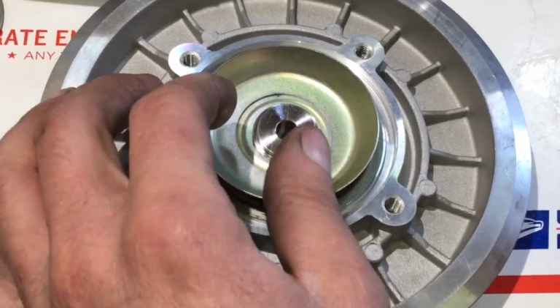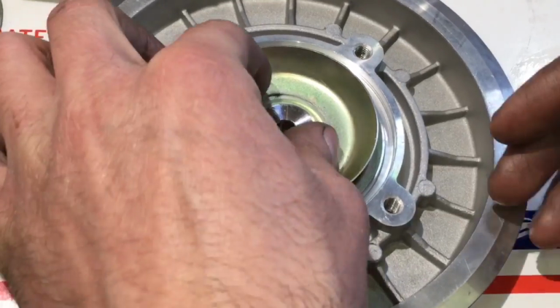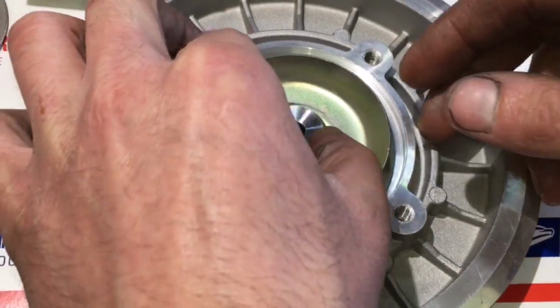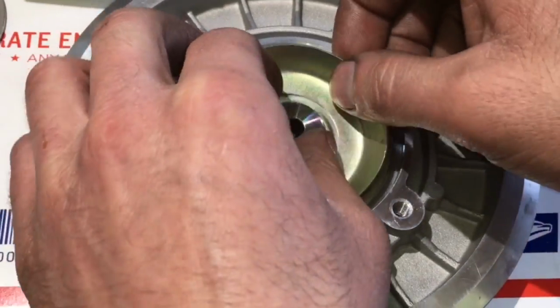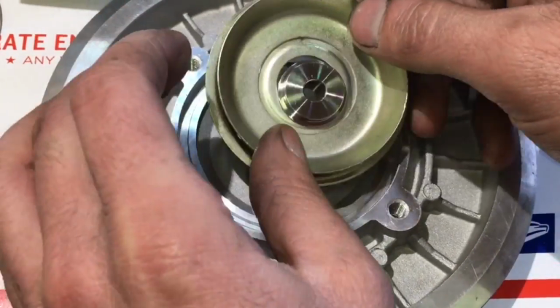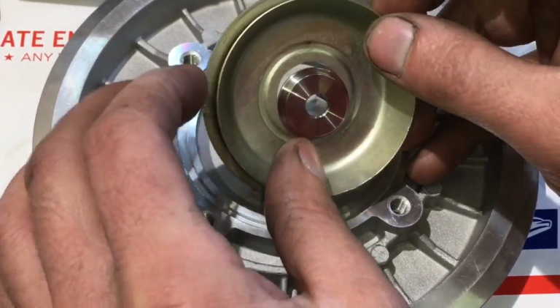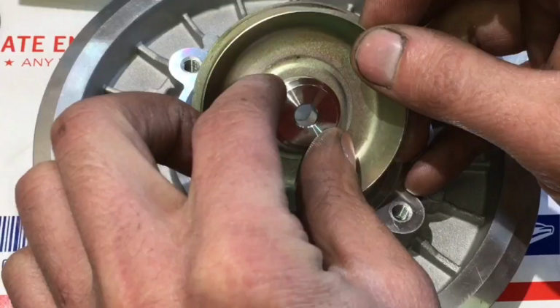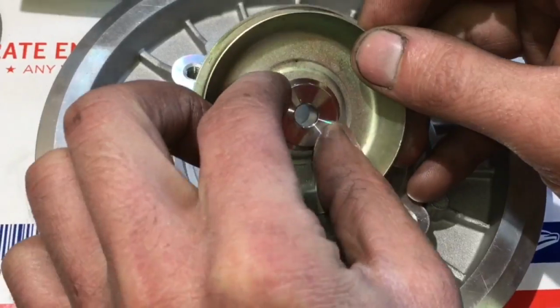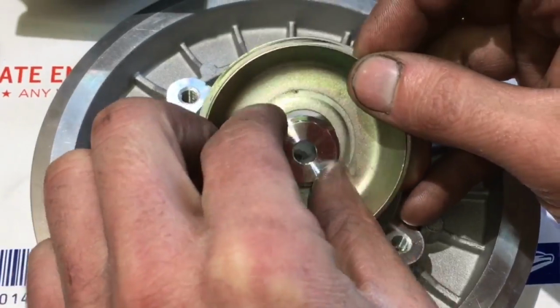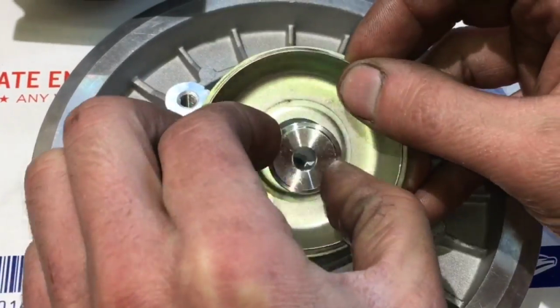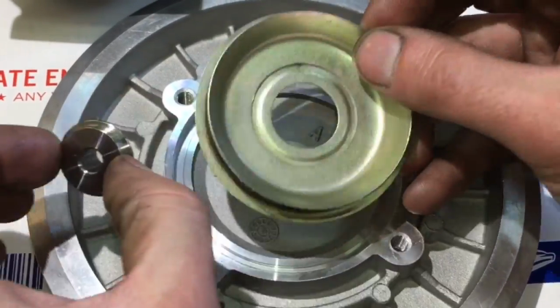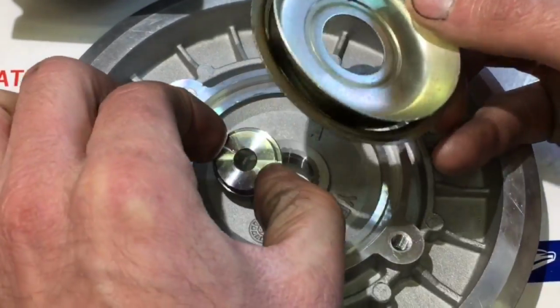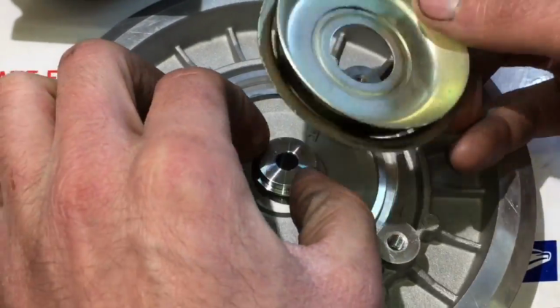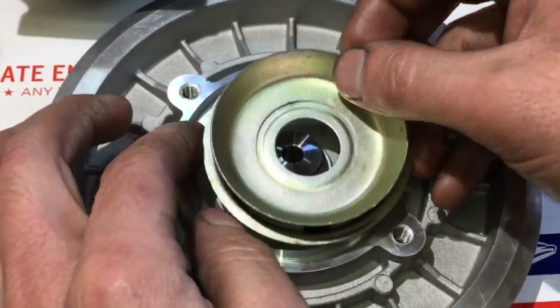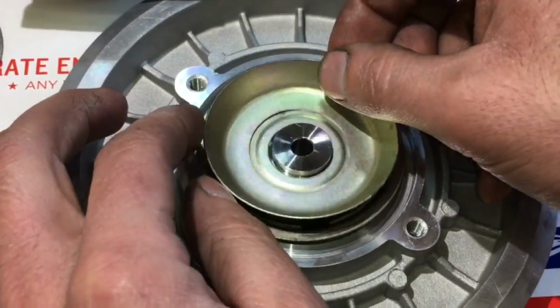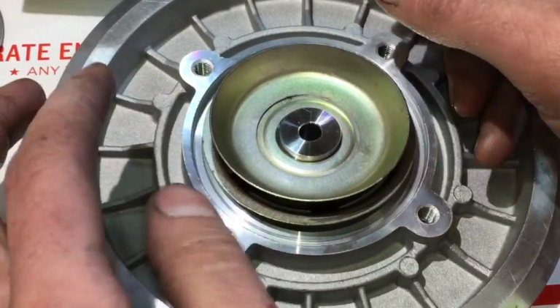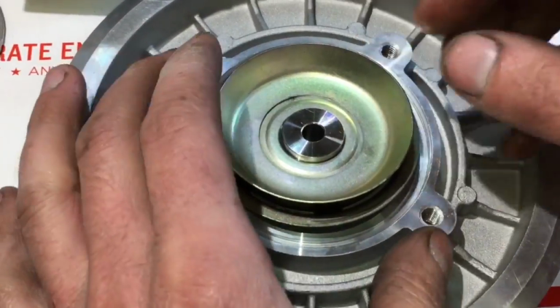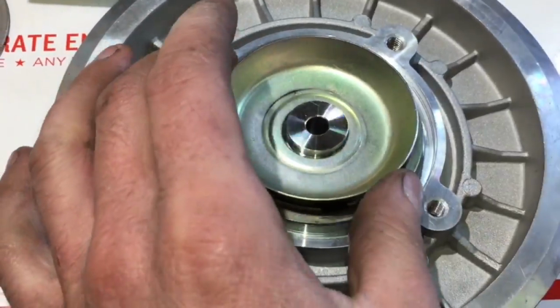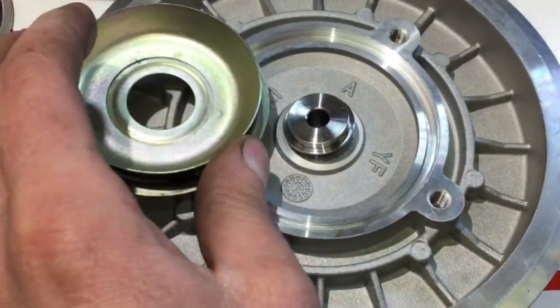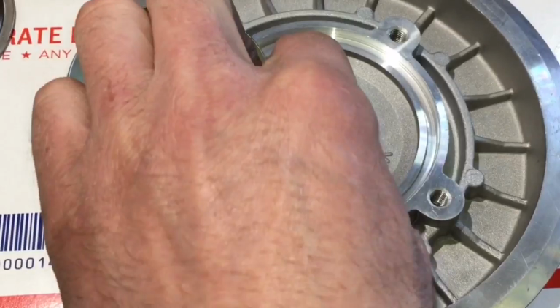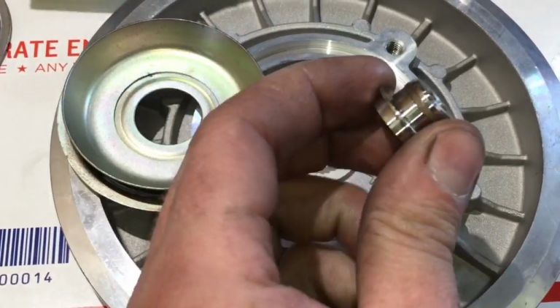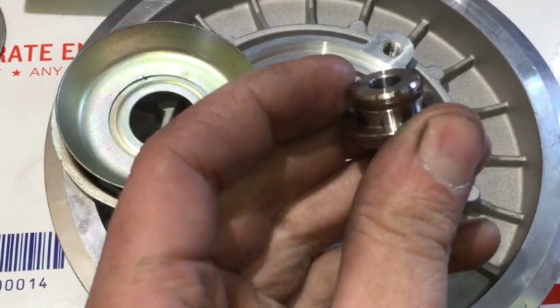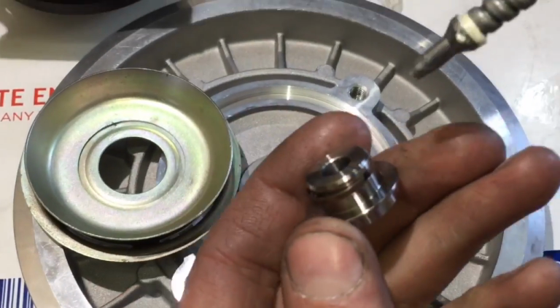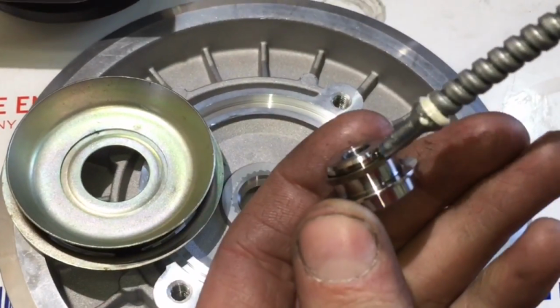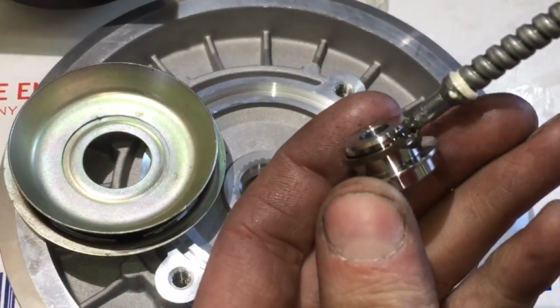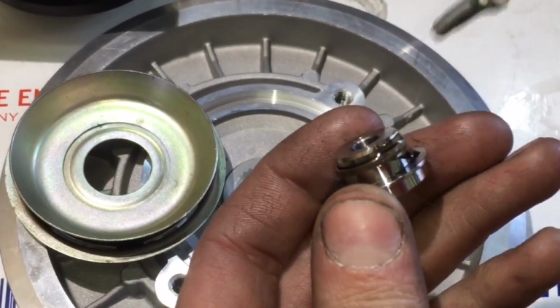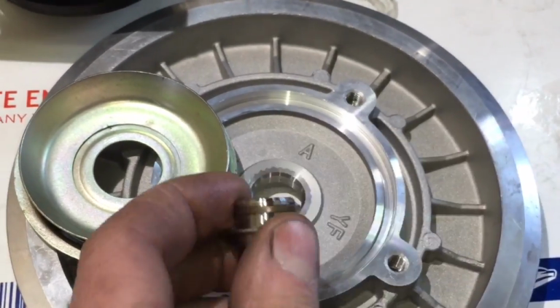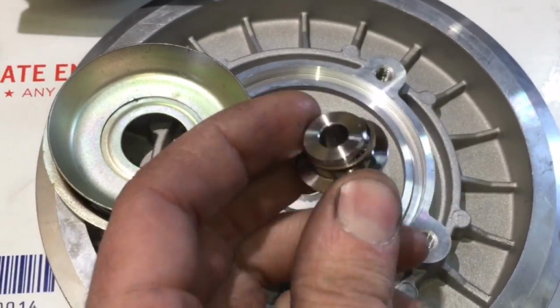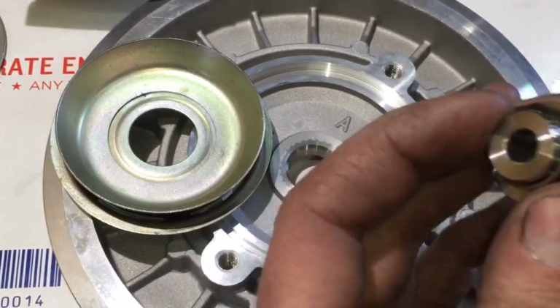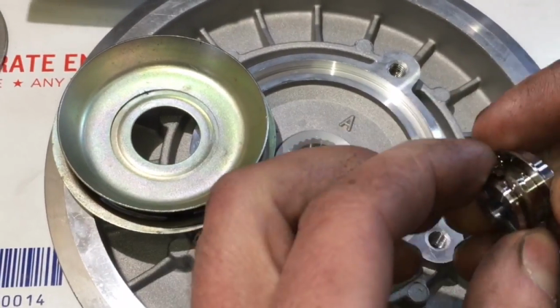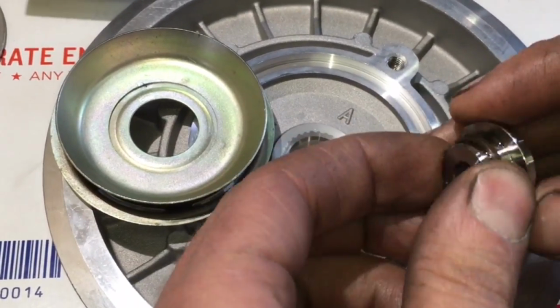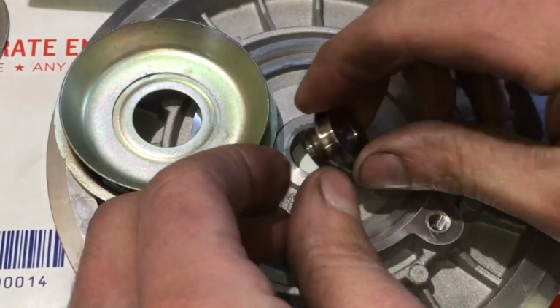If you put the oil deflector in front of the front collar it will cause the turbo to lock up when assembled, and it will also permanently damage the oil deflector. So be sure to not mess this part up.